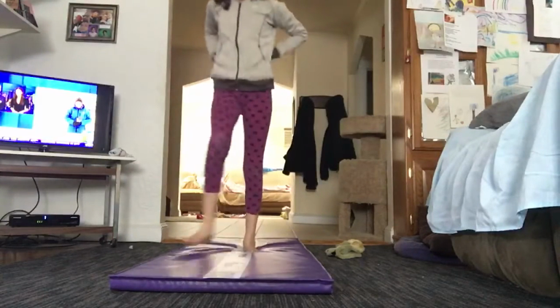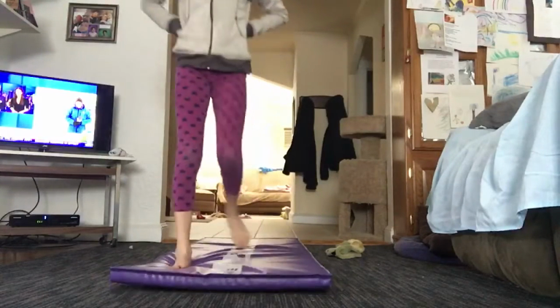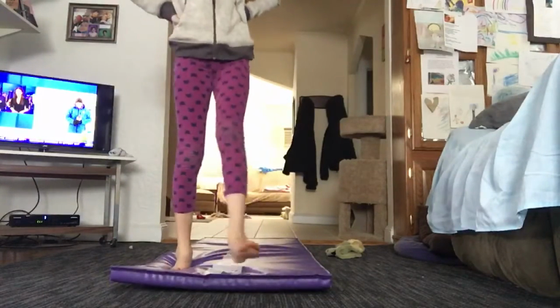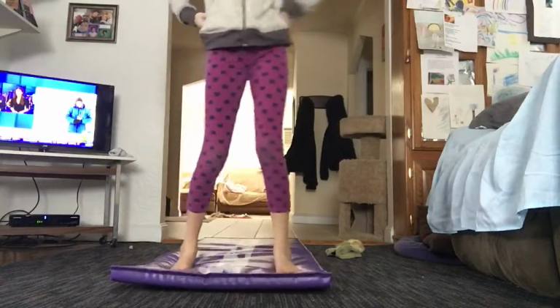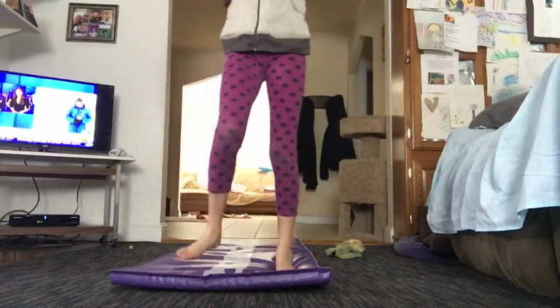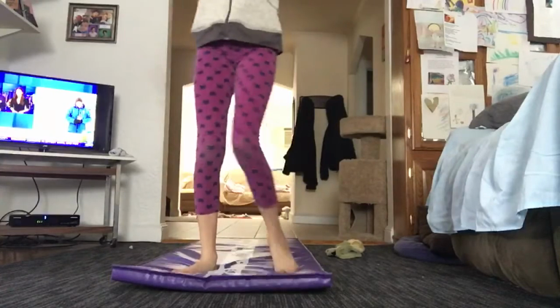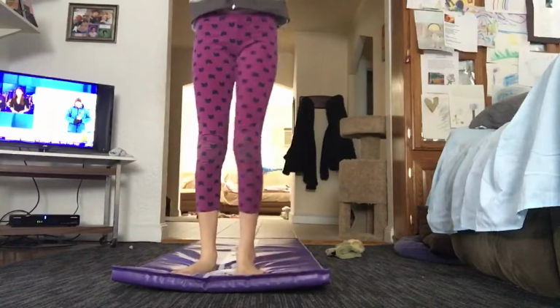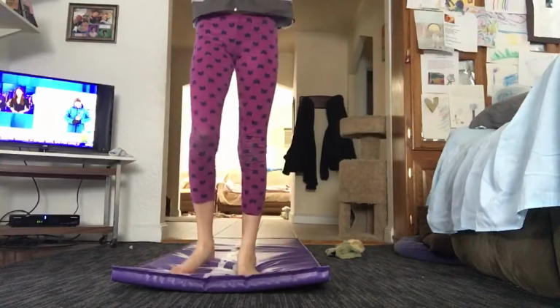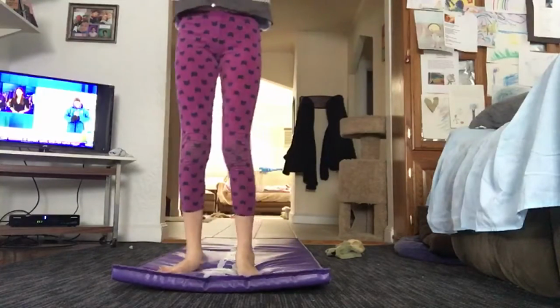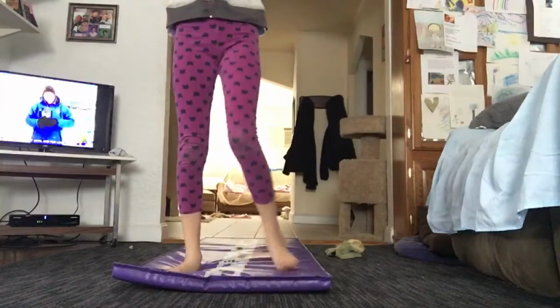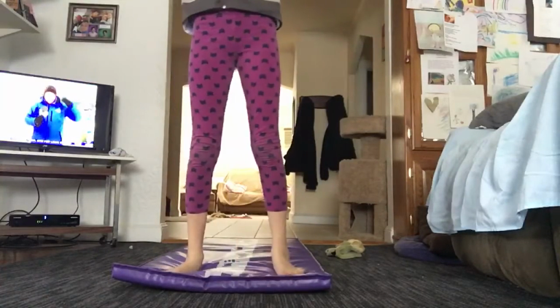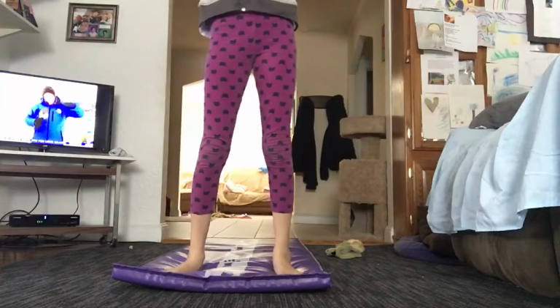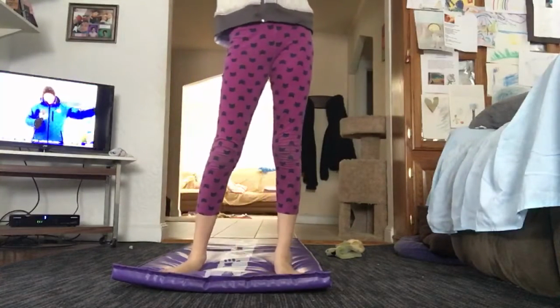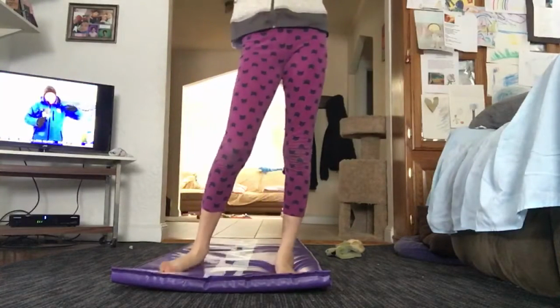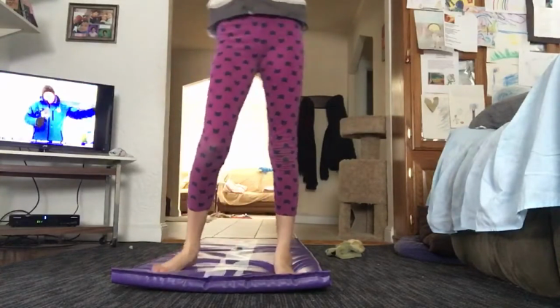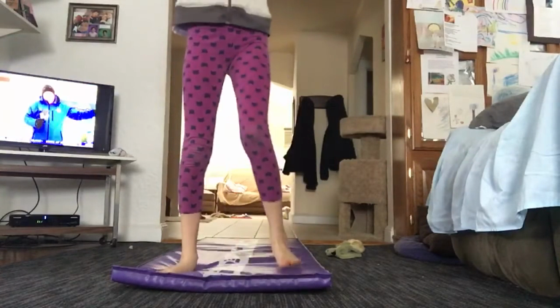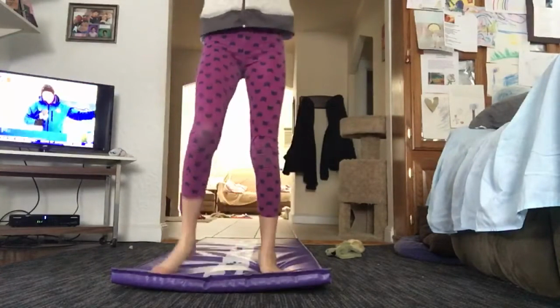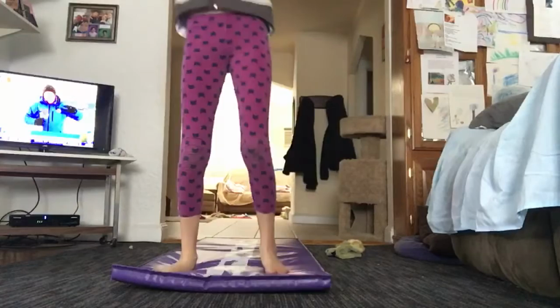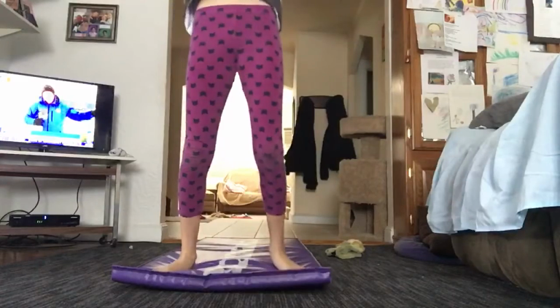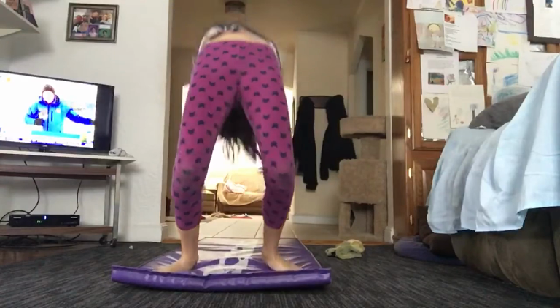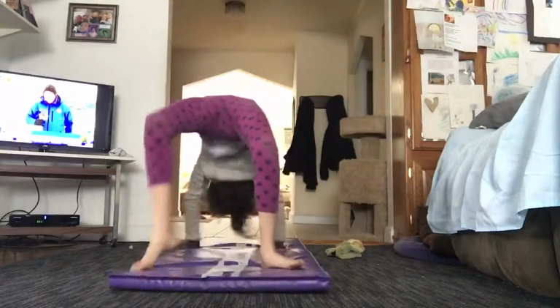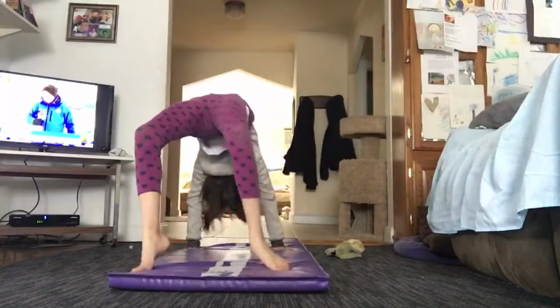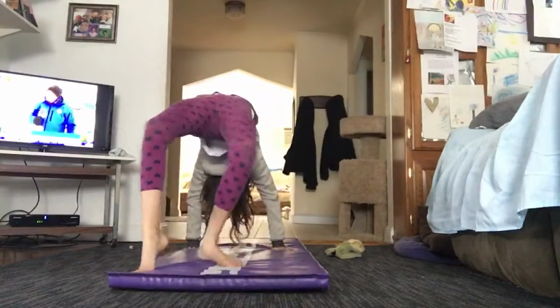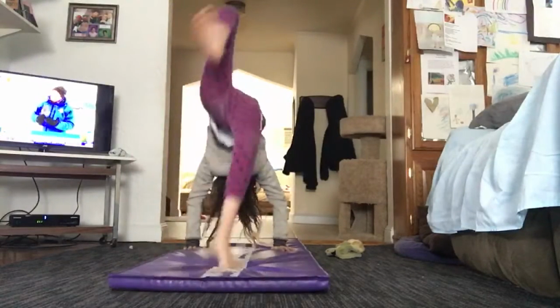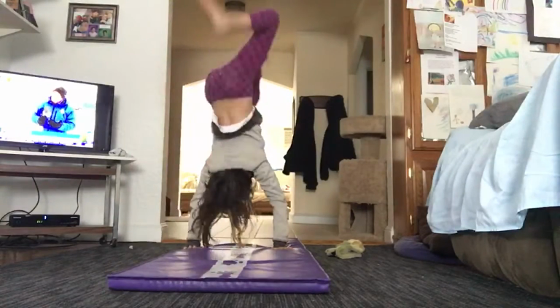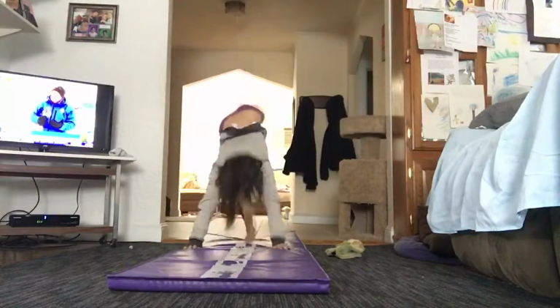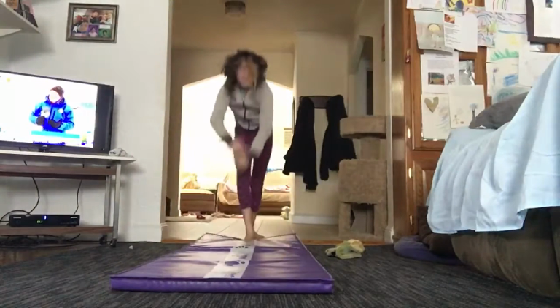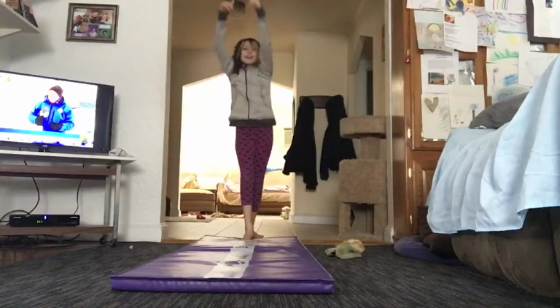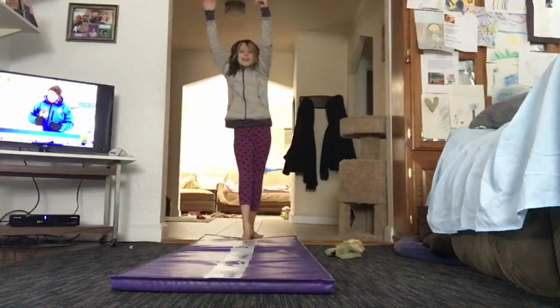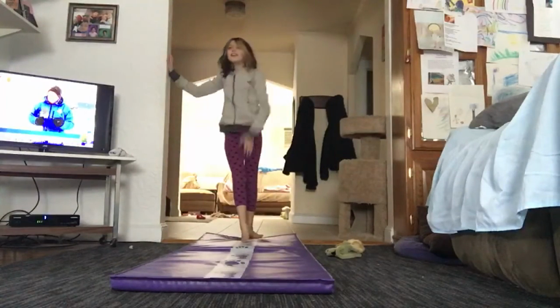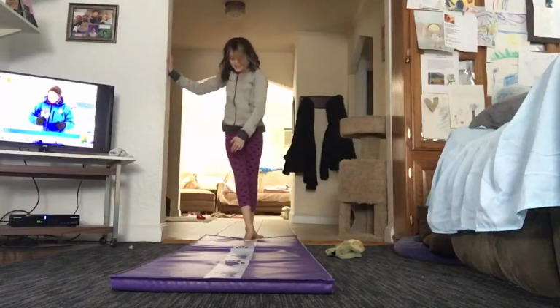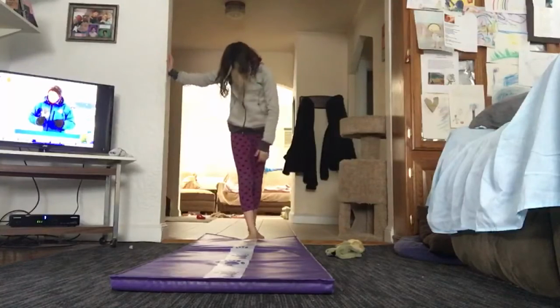I'm going to try to do a back bend then kickover. On my last video I don't know if you guys saw, but I kind of fell over — but I'll try it again. Six points.